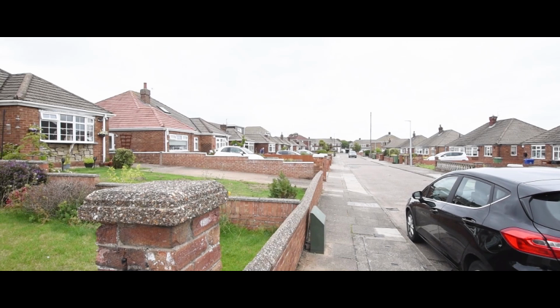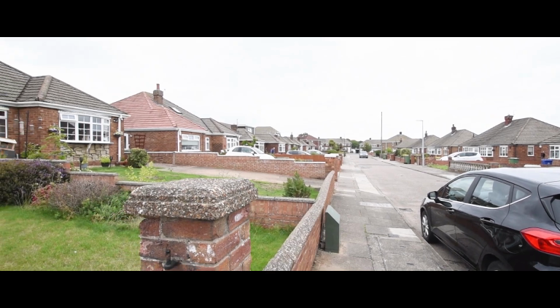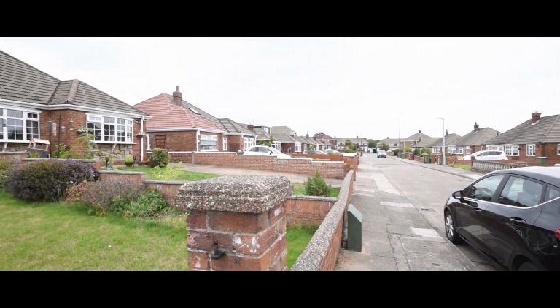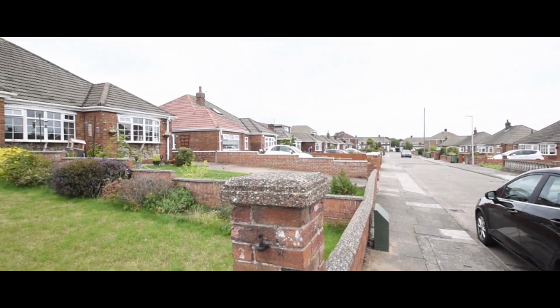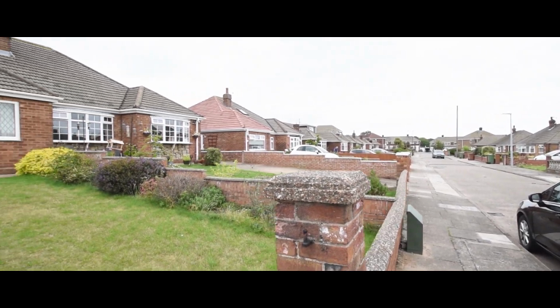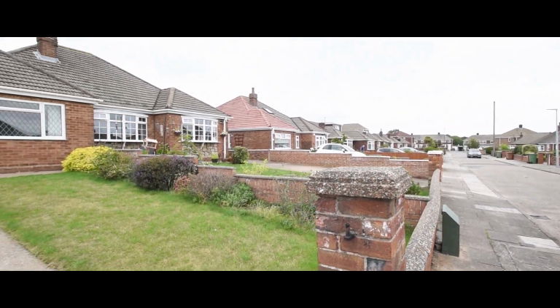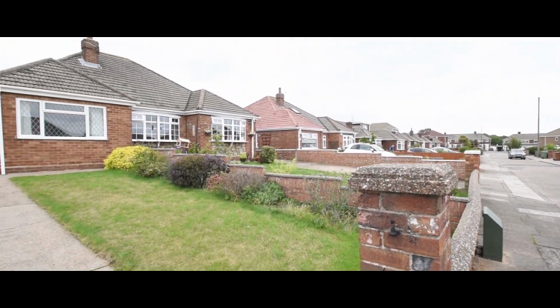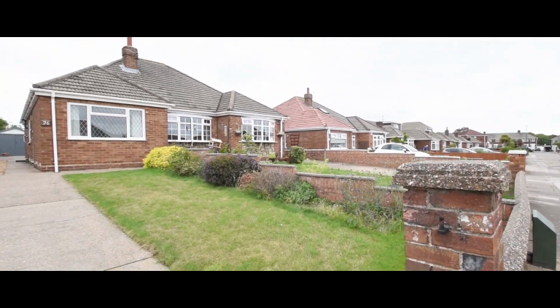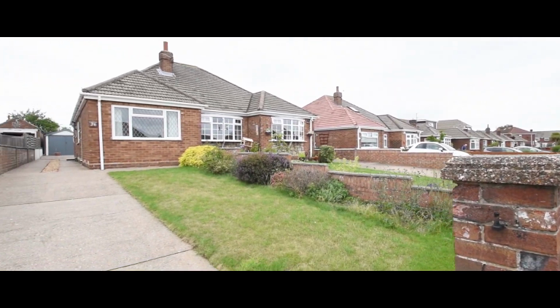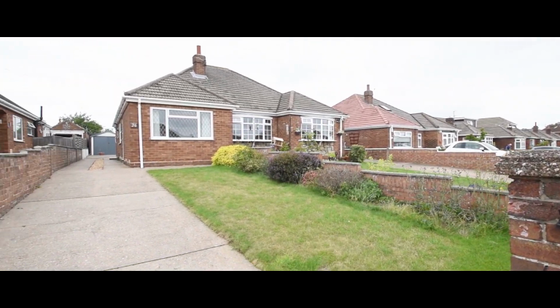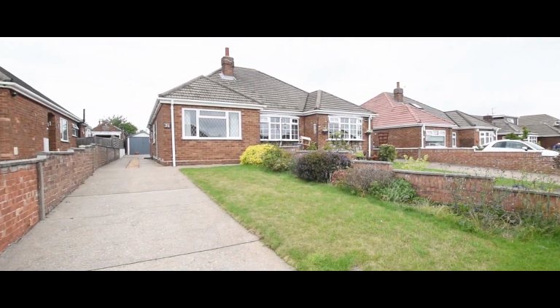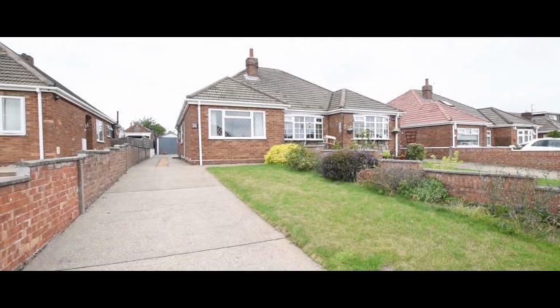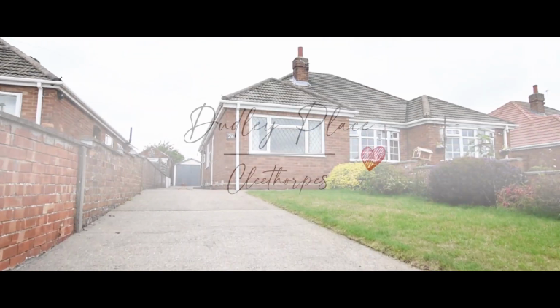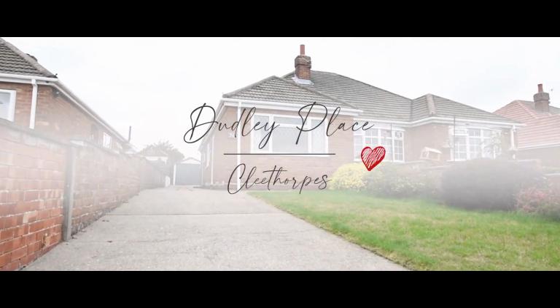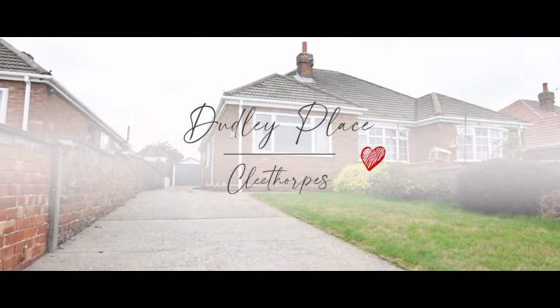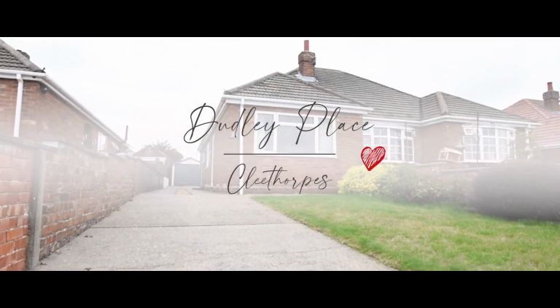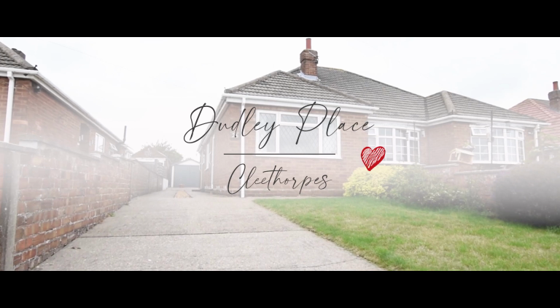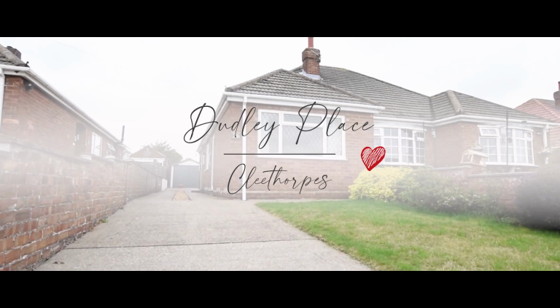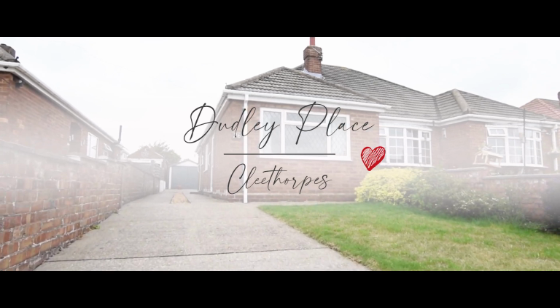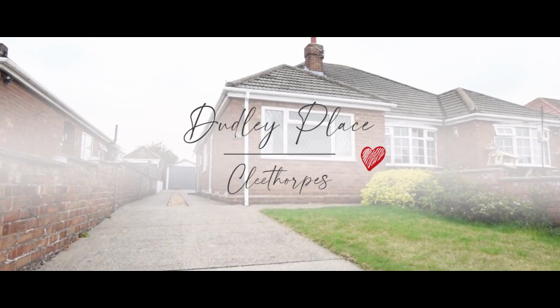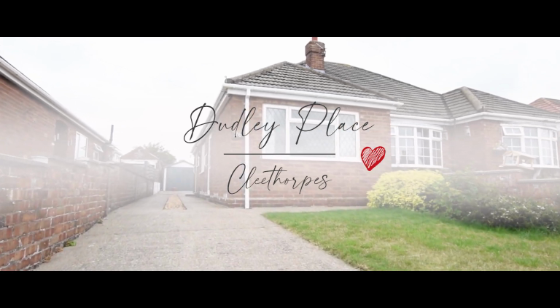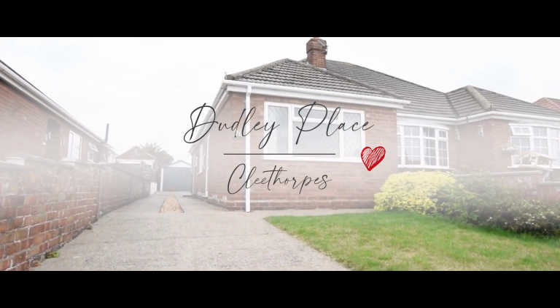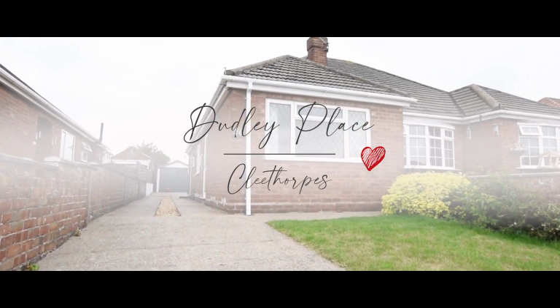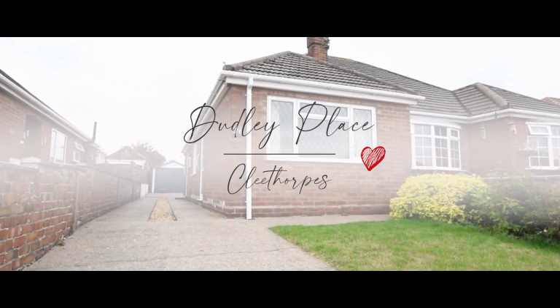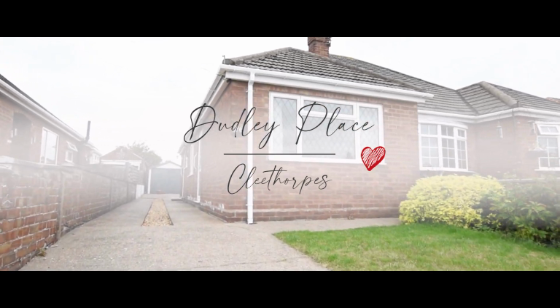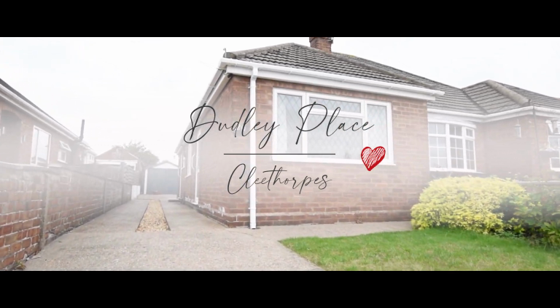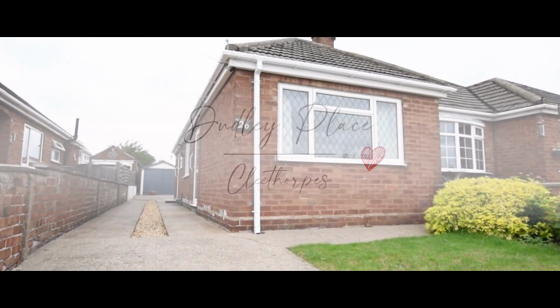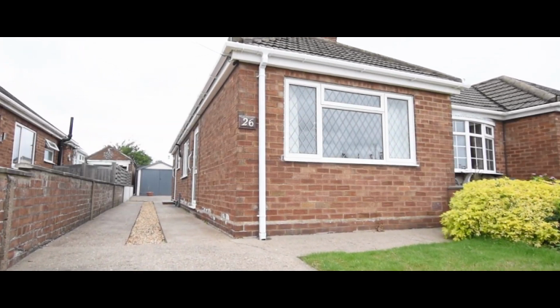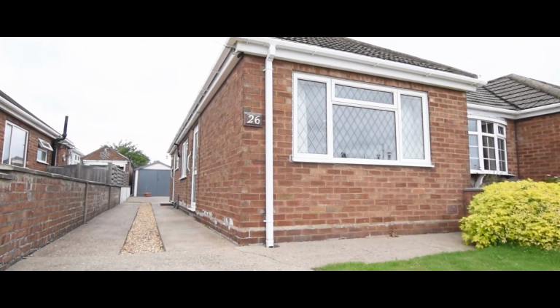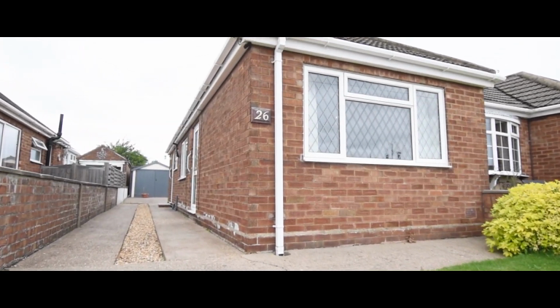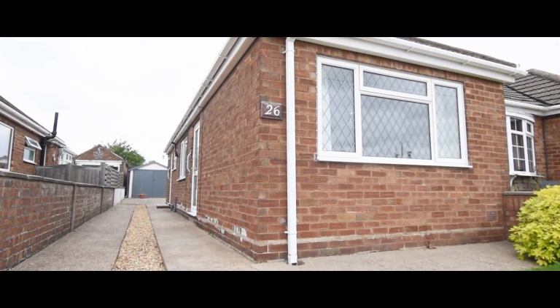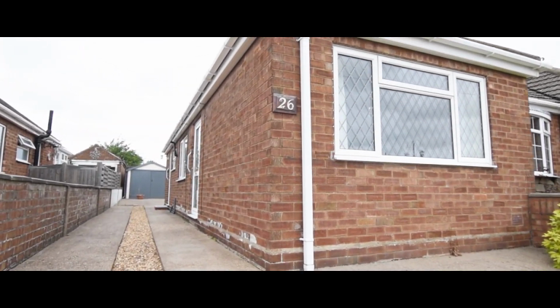This is a two-bedroomed semi-detached bungalow in a sought after cul-de-sac position in Cleethorpes. It's set well back from the road and has plenty of off-road parking.